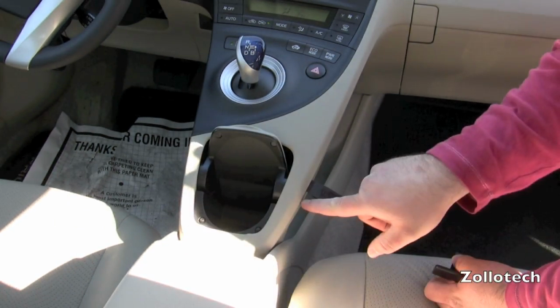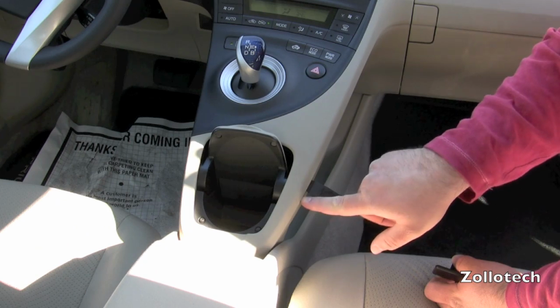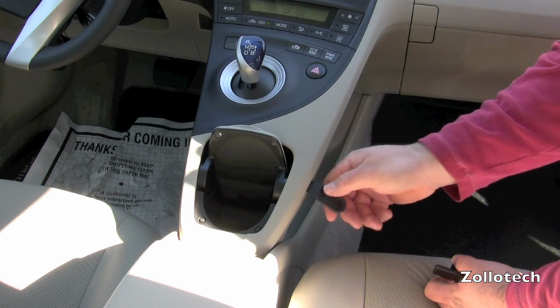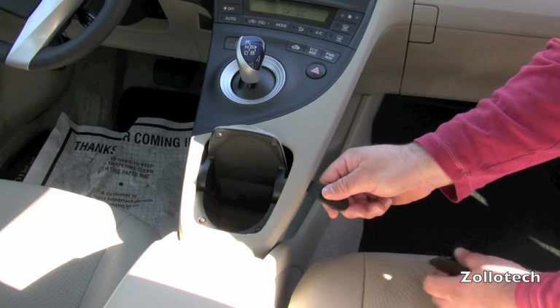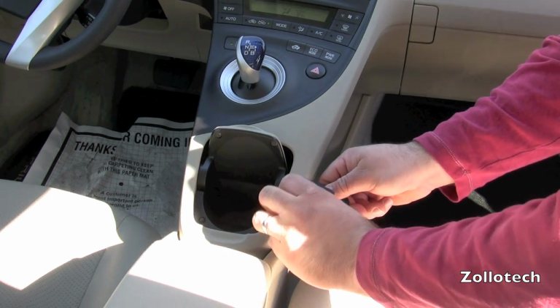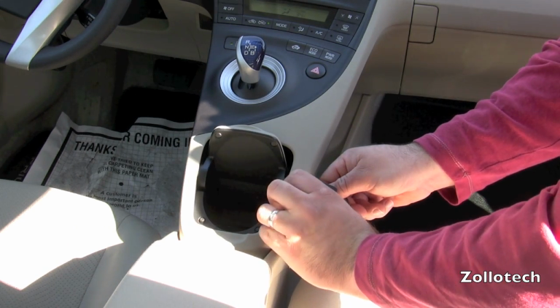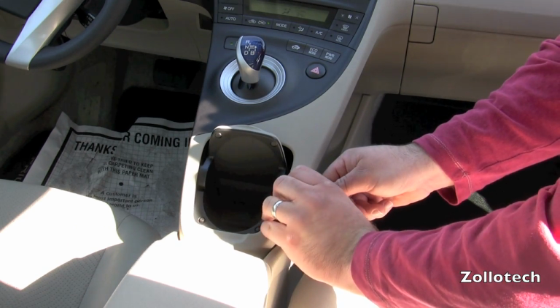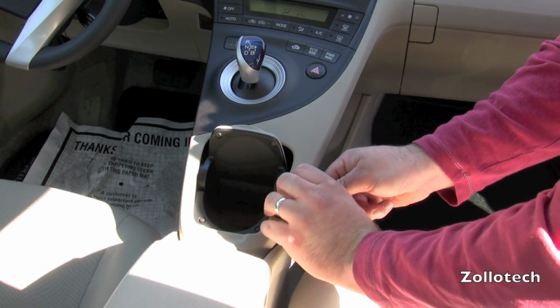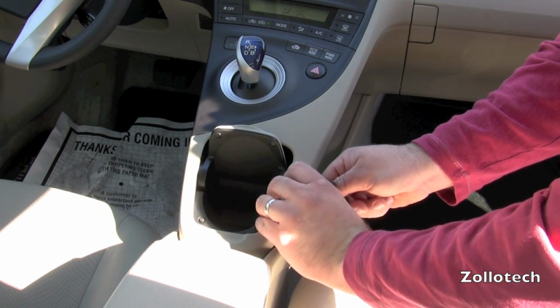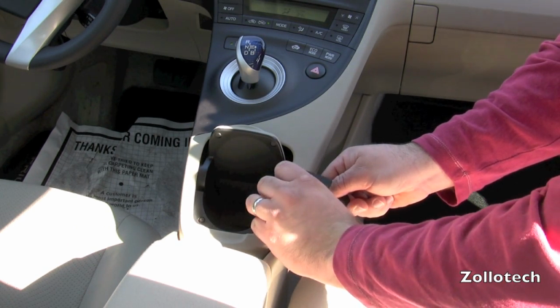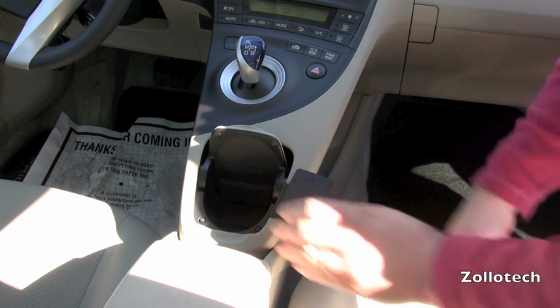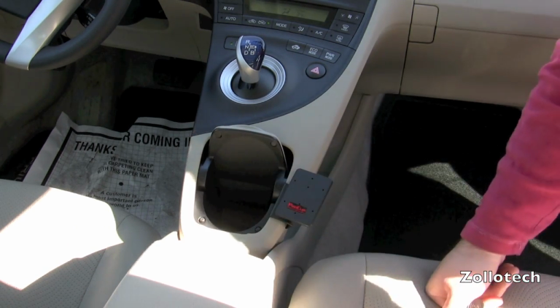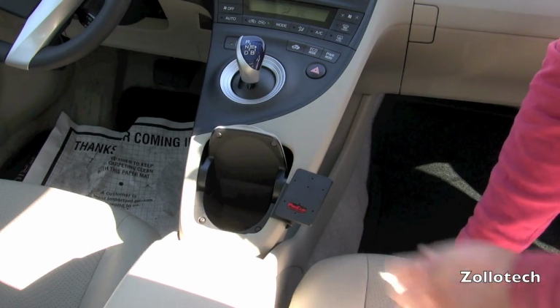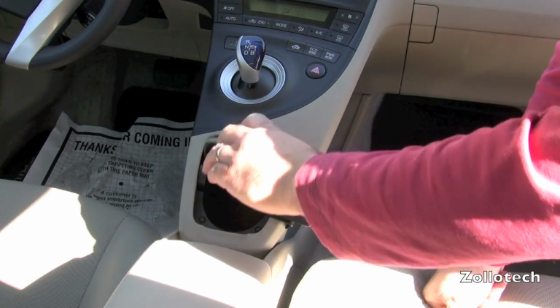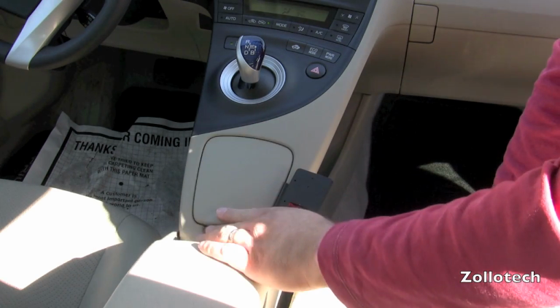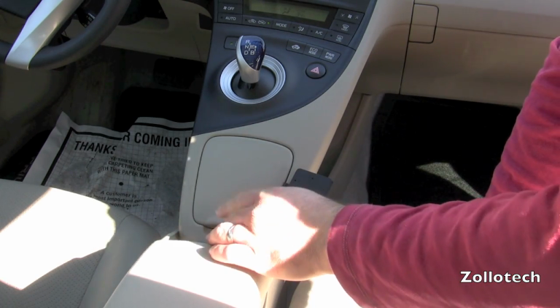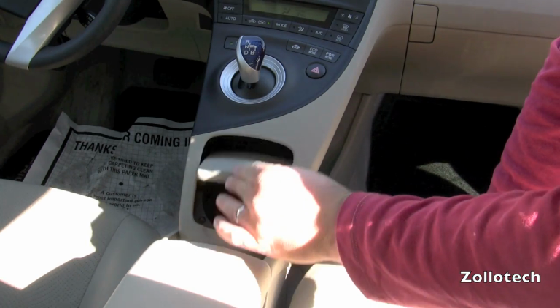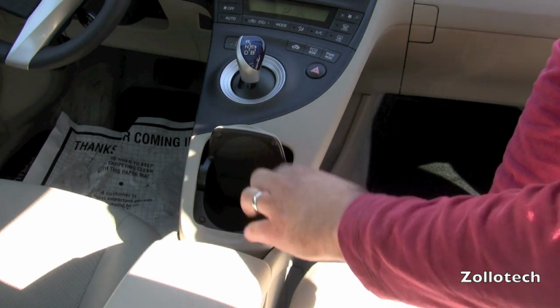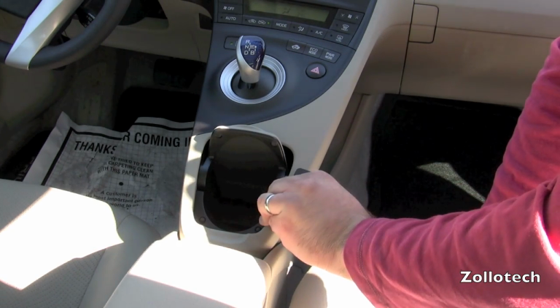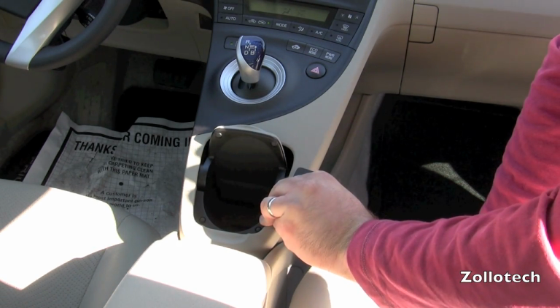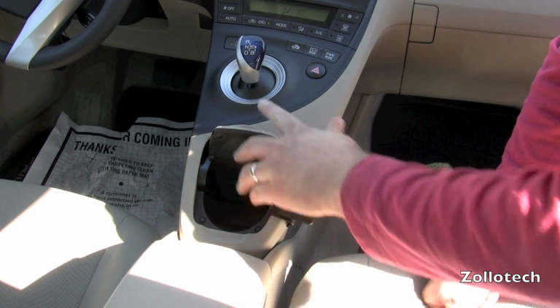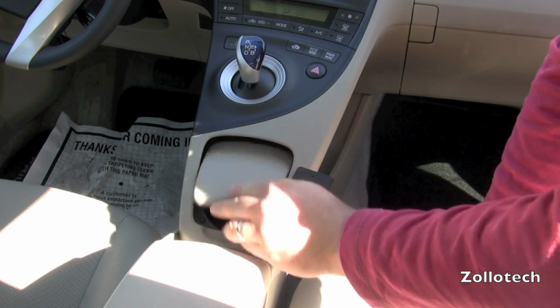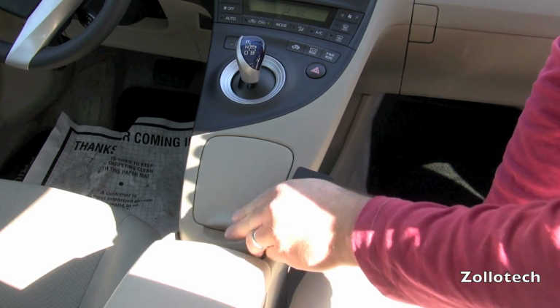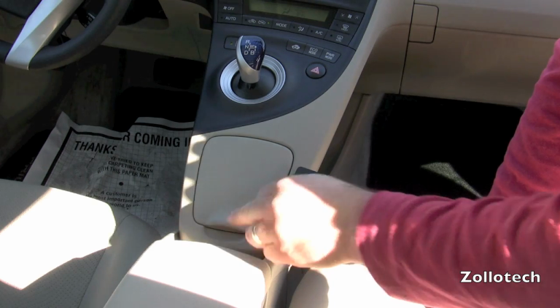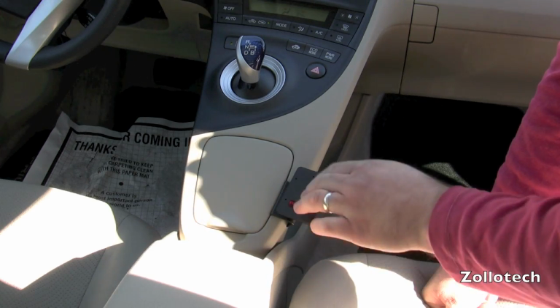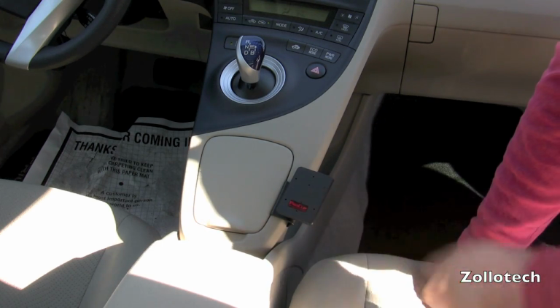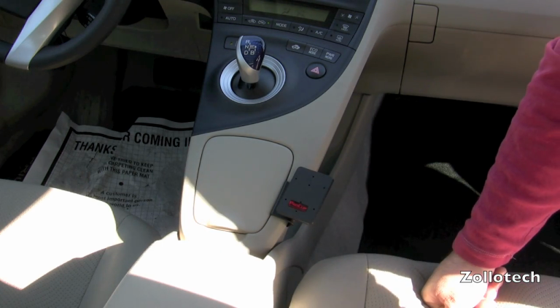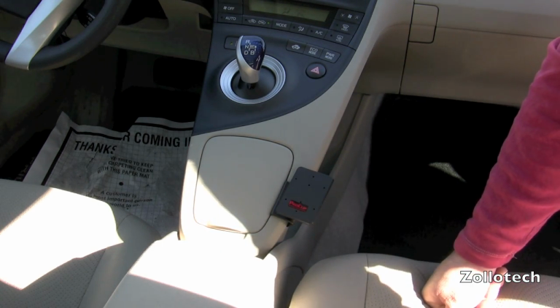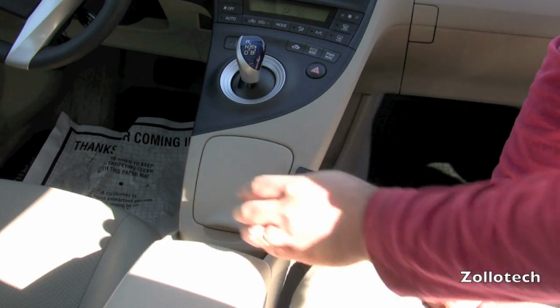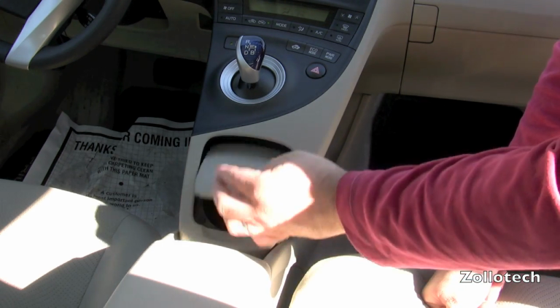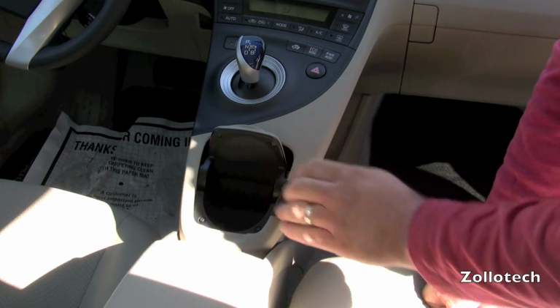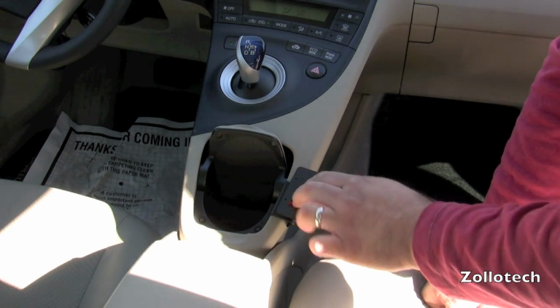You put this in between the console here, pry a little bit, and it allows us to snap it on nicely. Now this should close — there we go. Yeah, nice tight fit. It still closes. So there is the mount.